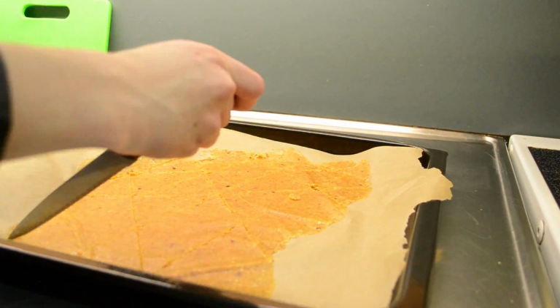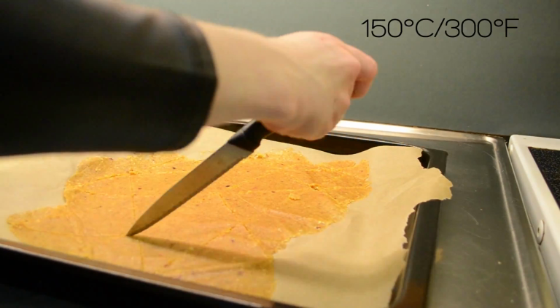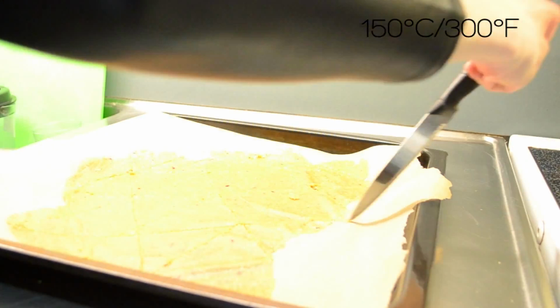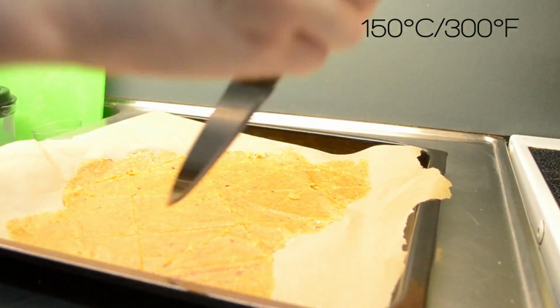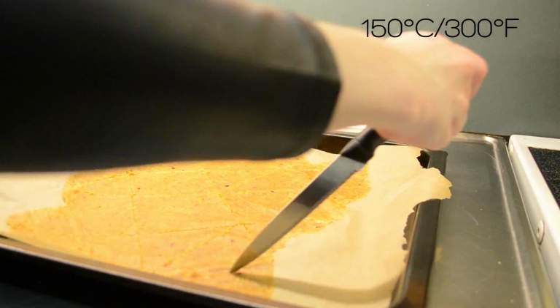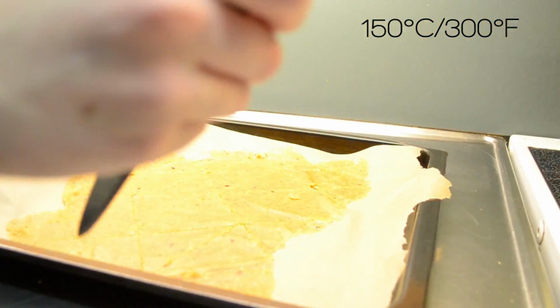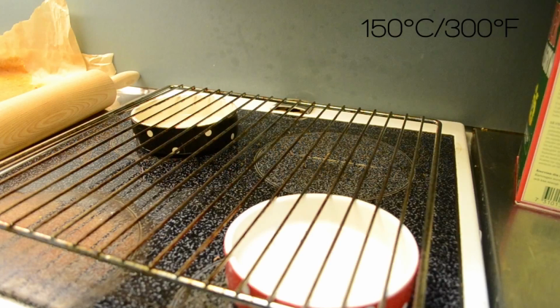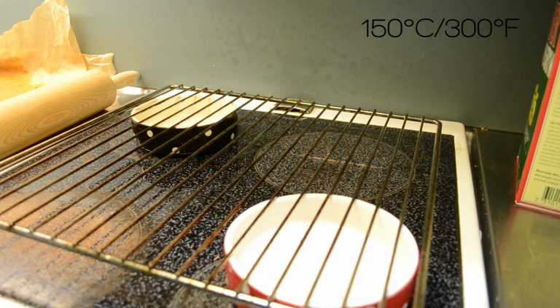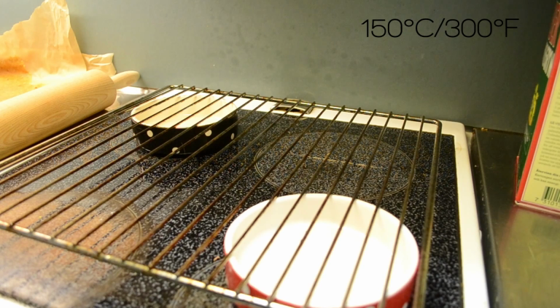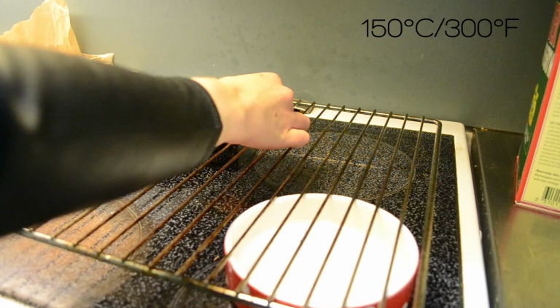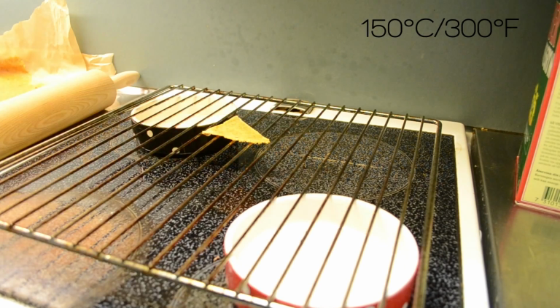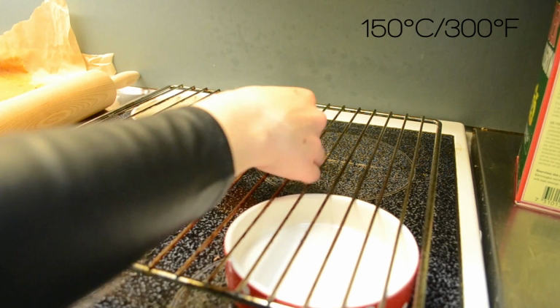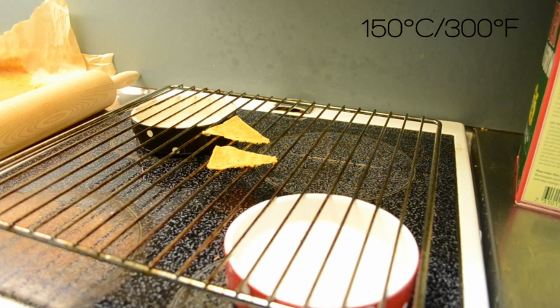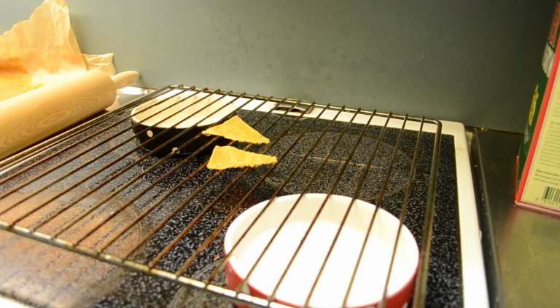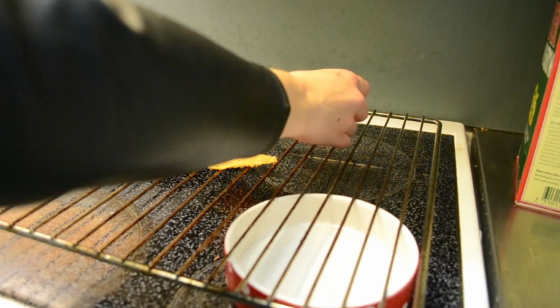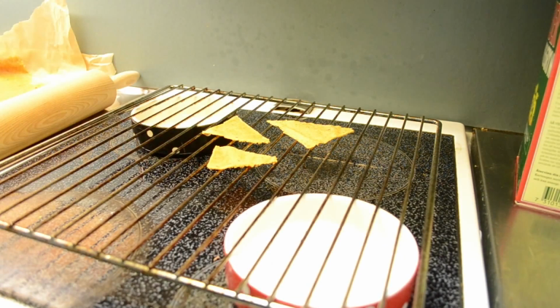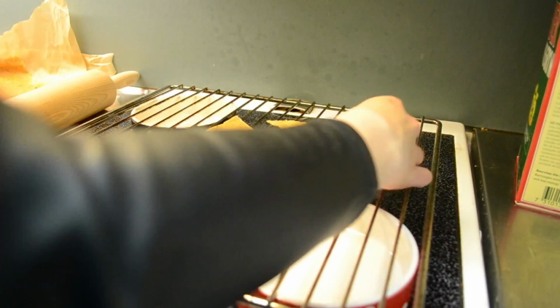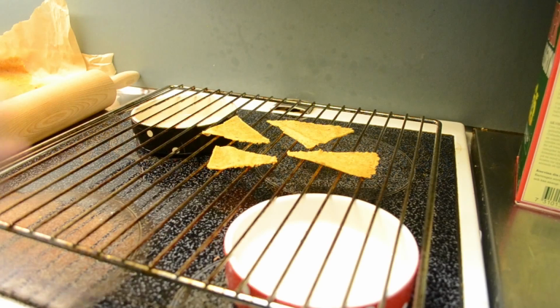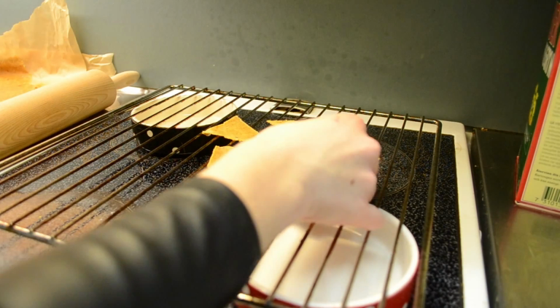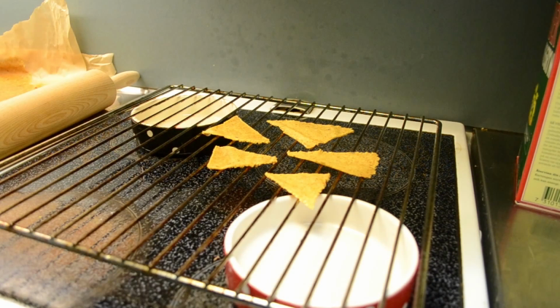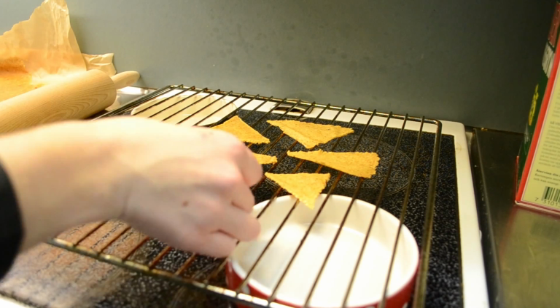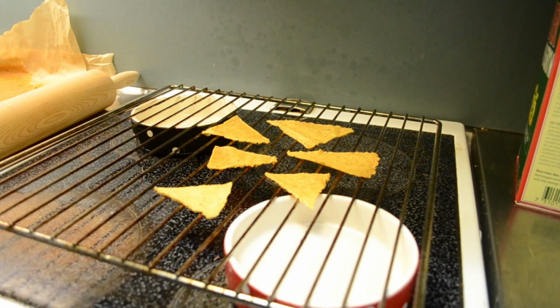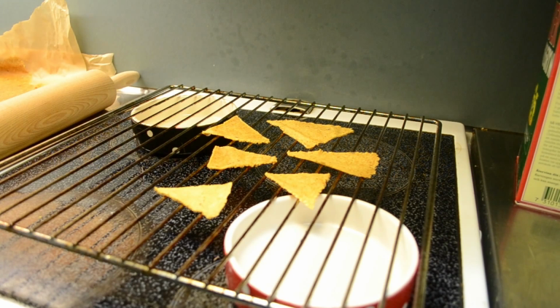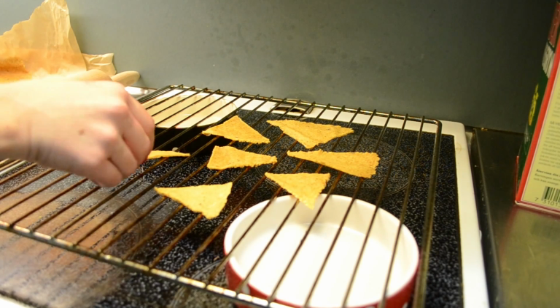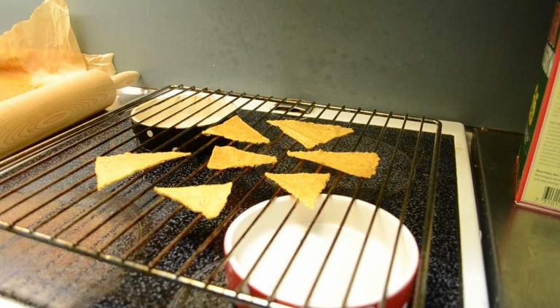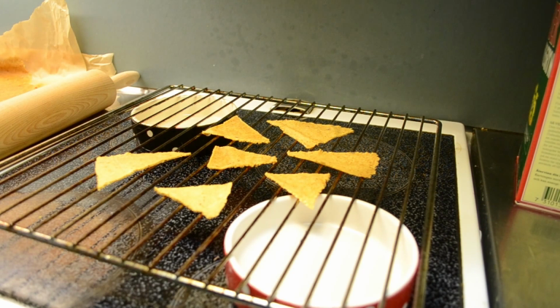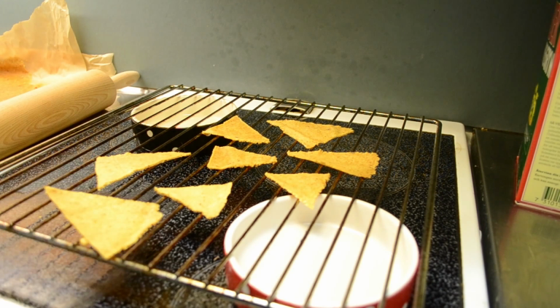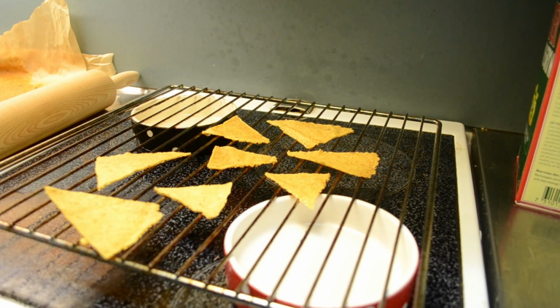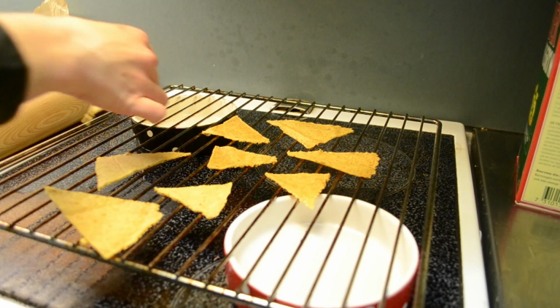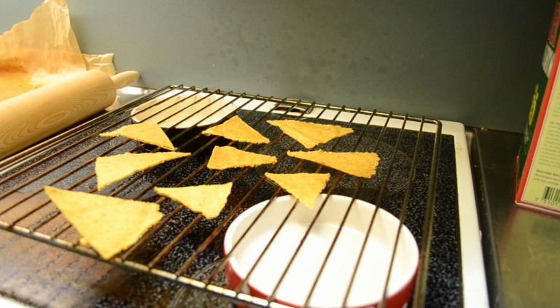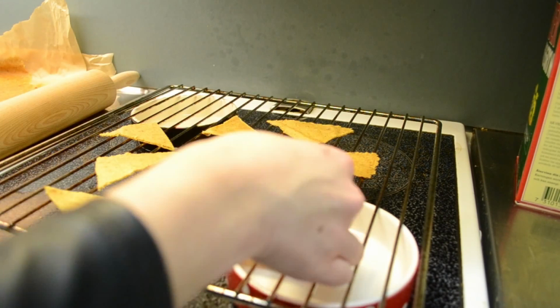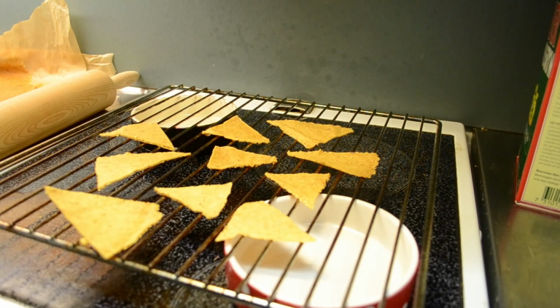Bake the tortilla chips in the oven at 150 degrees Celsius or 300 degrees Fahrenheit for about 10-15 minutes, depending on the thickness of your dough. Then carefully break the chips apart and leave them on the cooling rack to cool down completely.